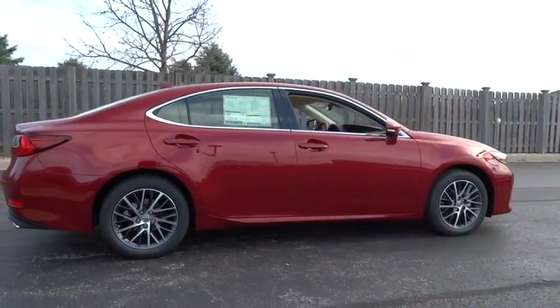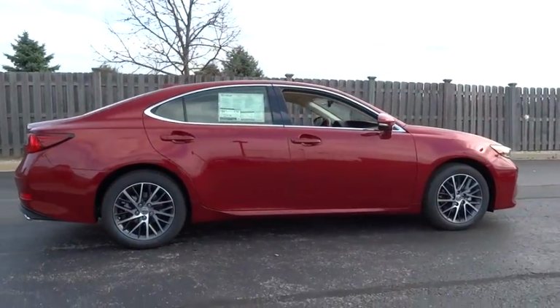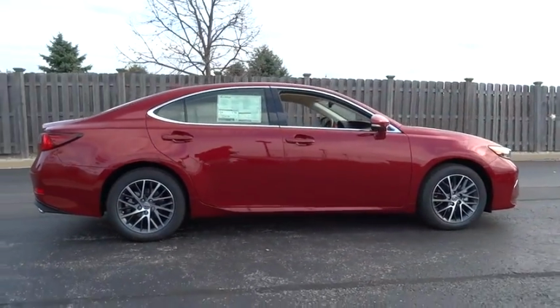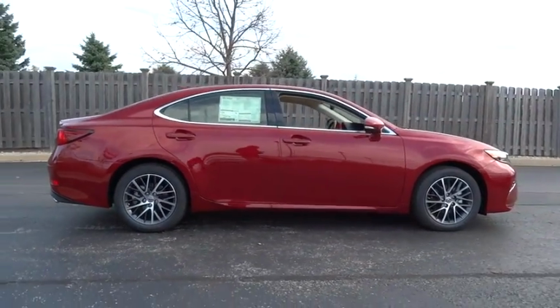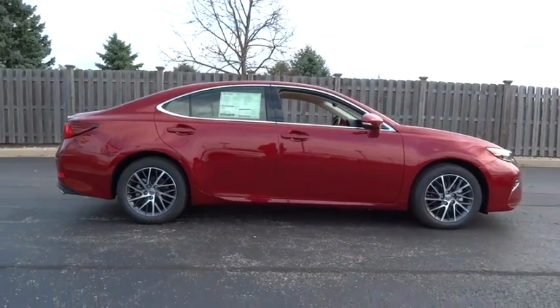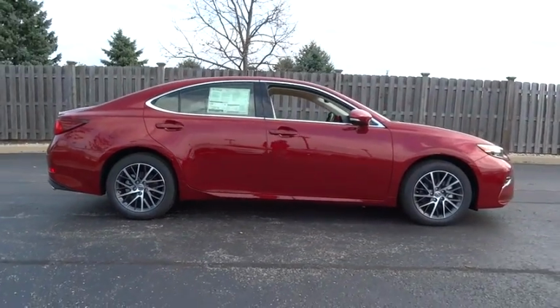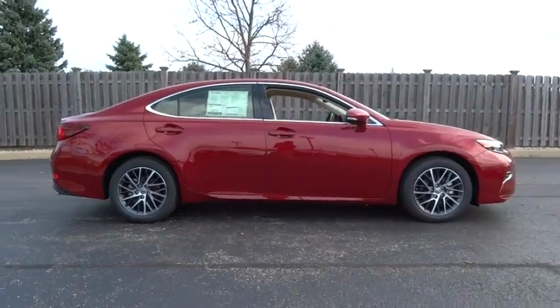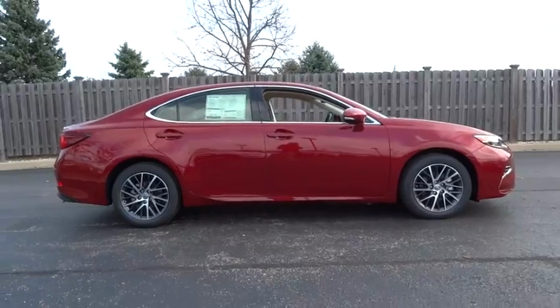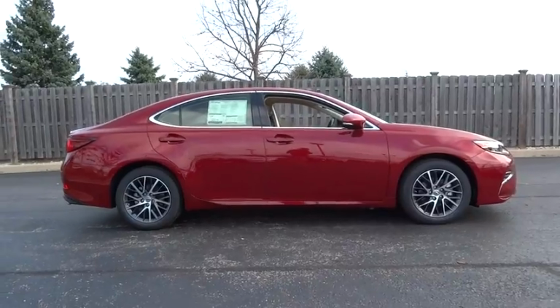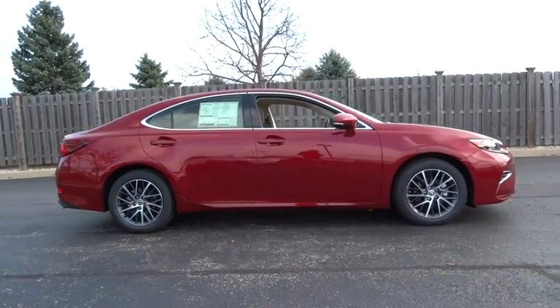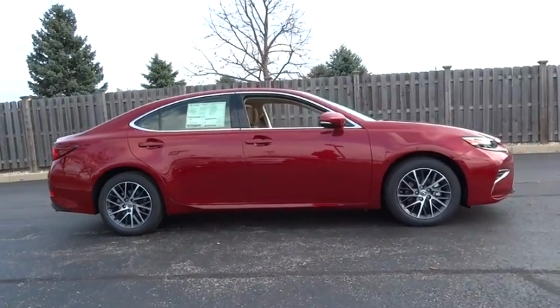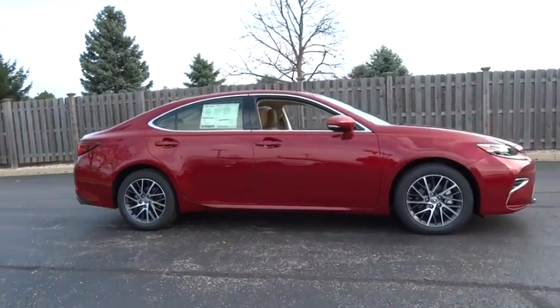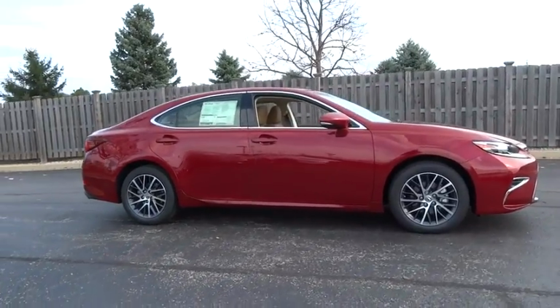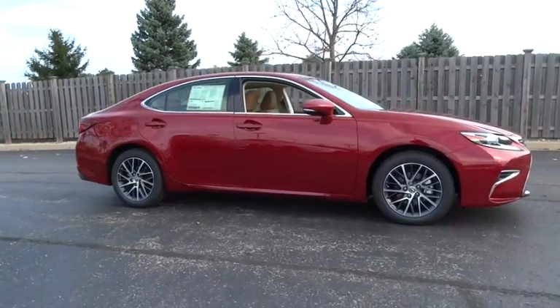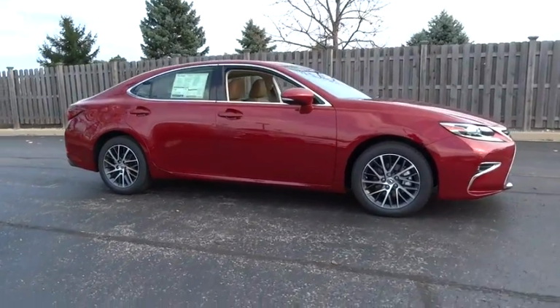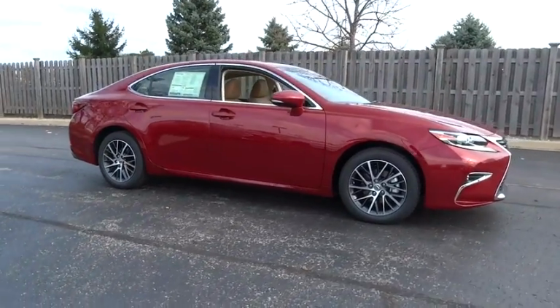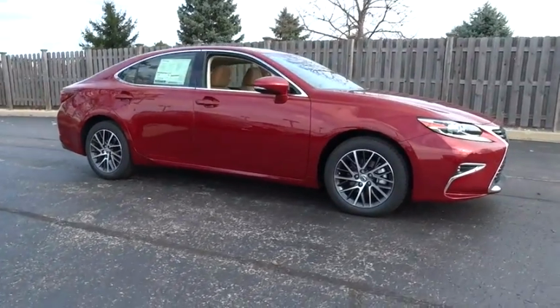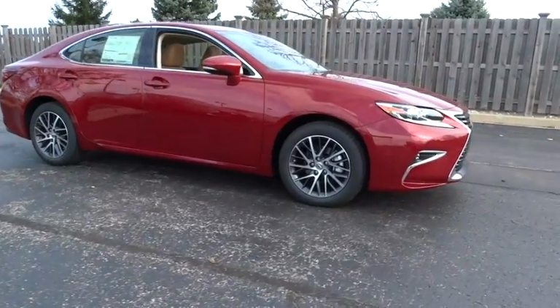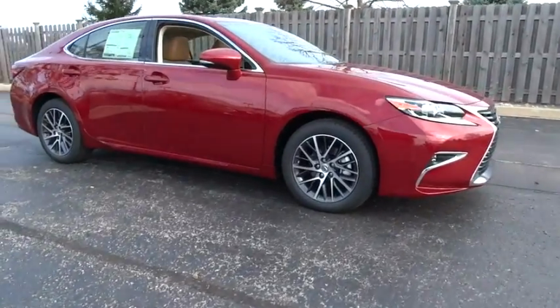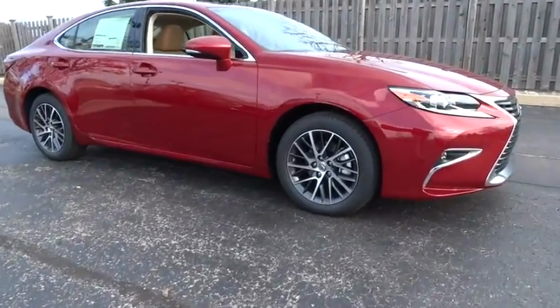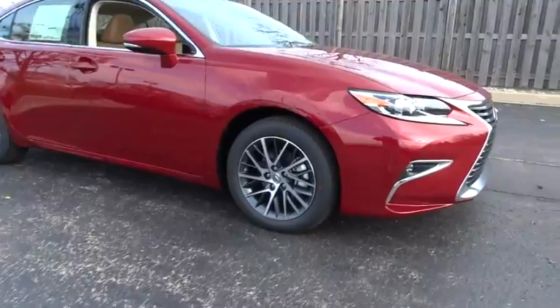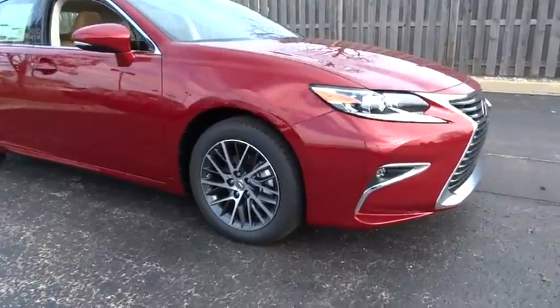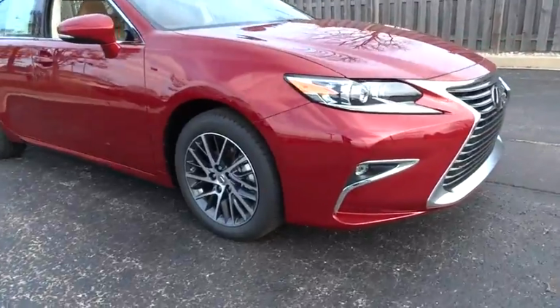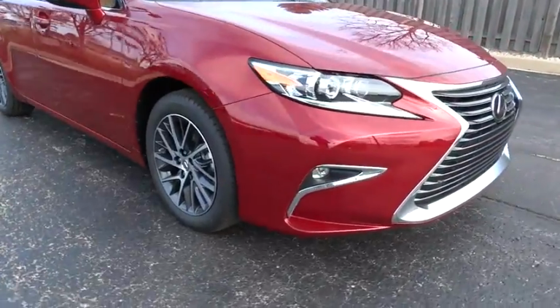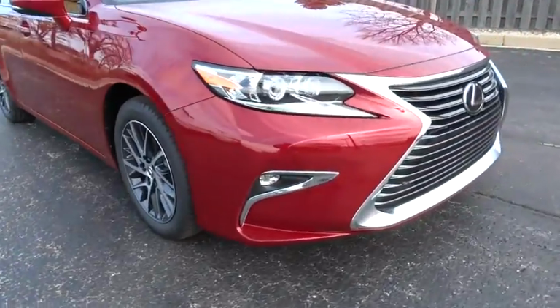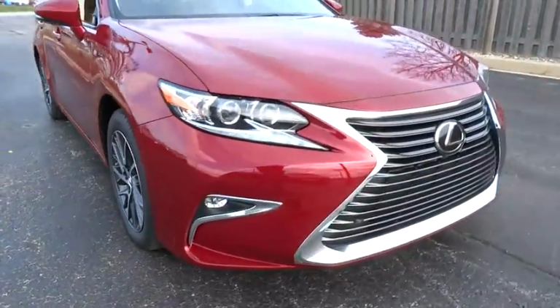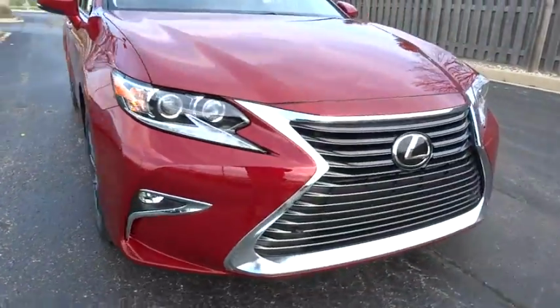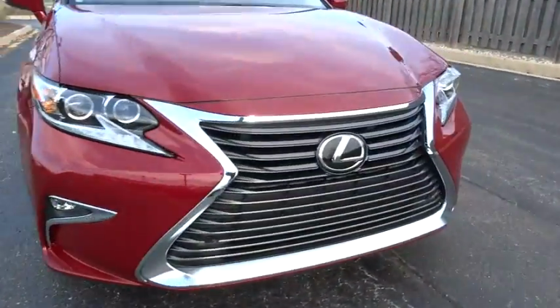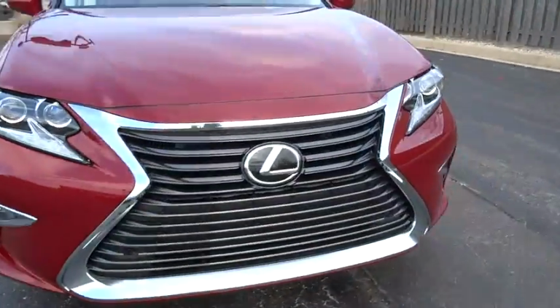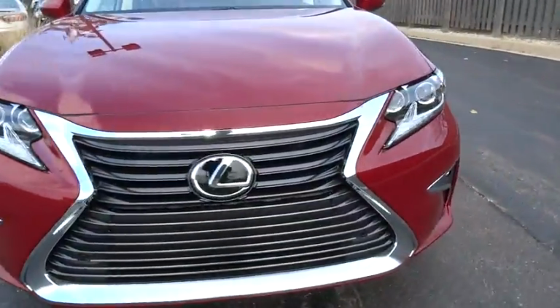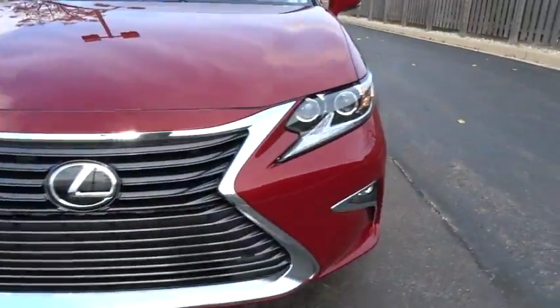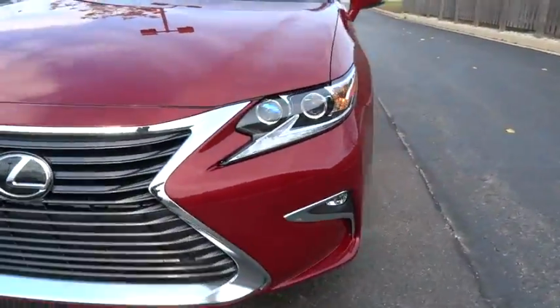Steering wheel audio controls, anti-lock braking system, Bluetooth, leather wrapped steering wheel, moon roof, power steering, adjustable steering wheel, driver airbag, auto dimming rear view mirror.